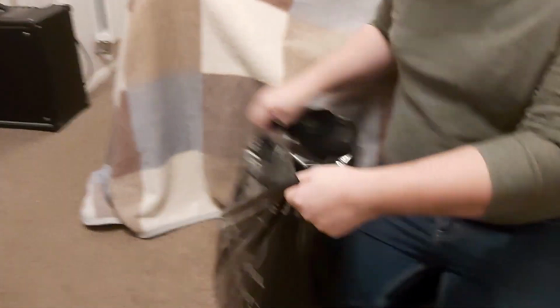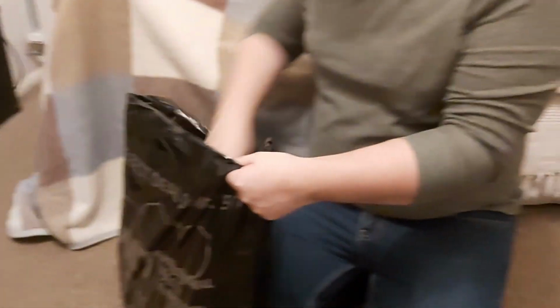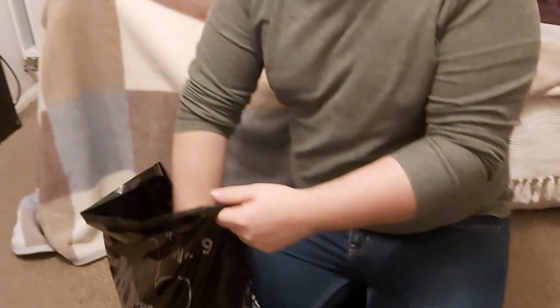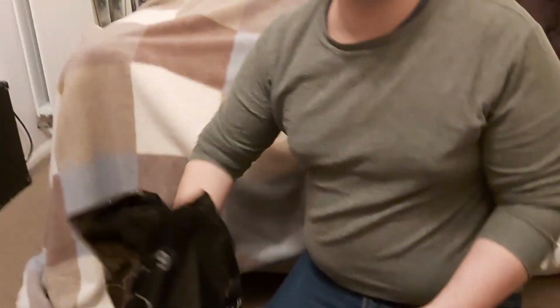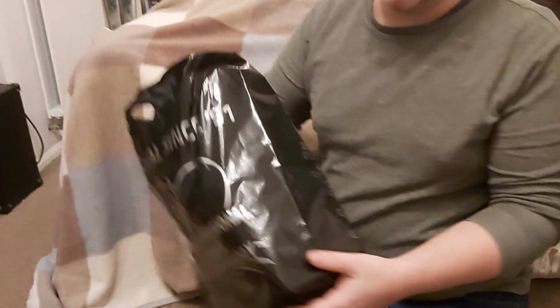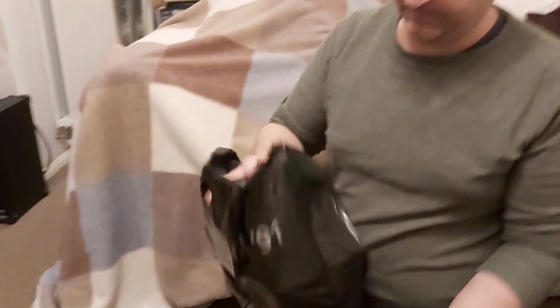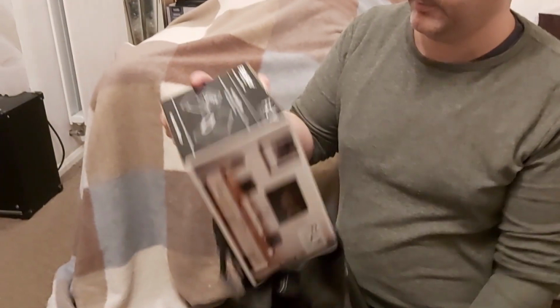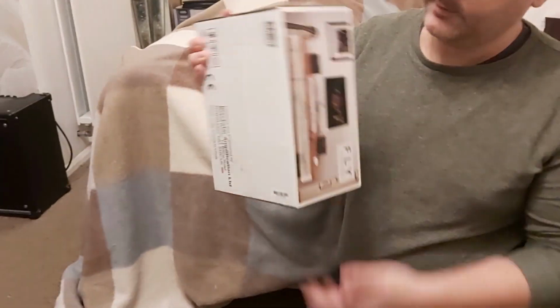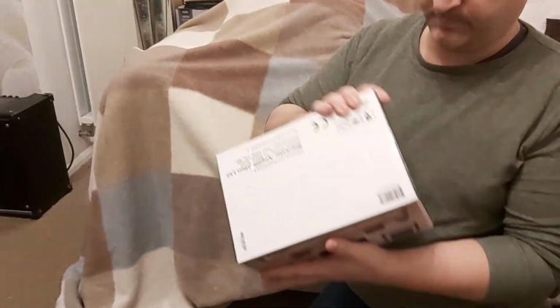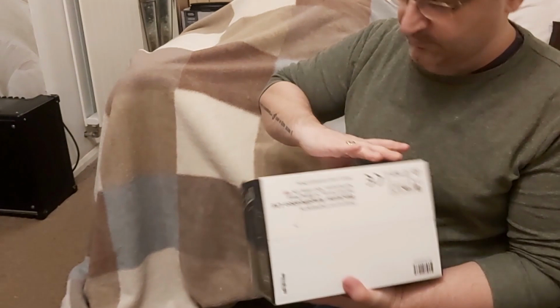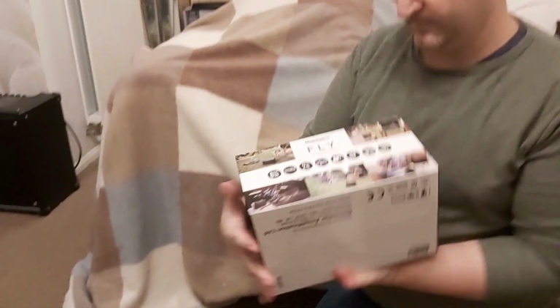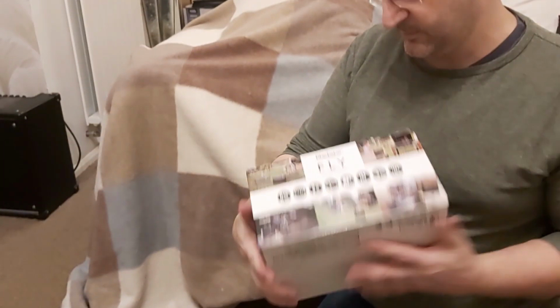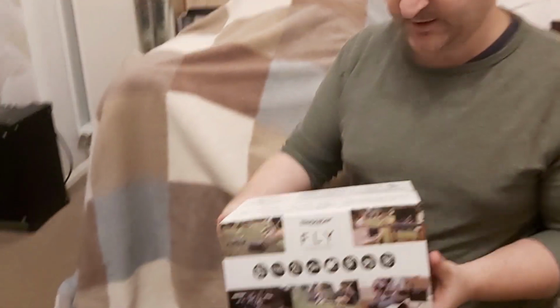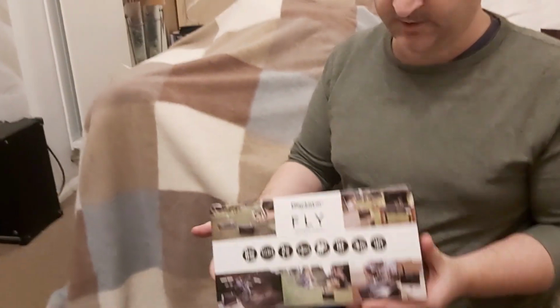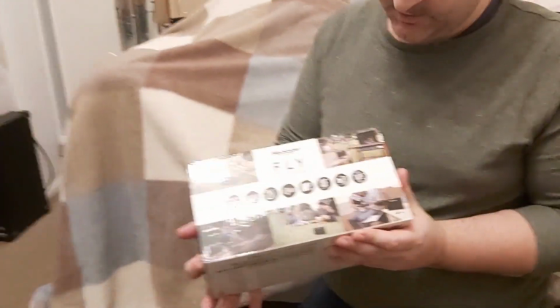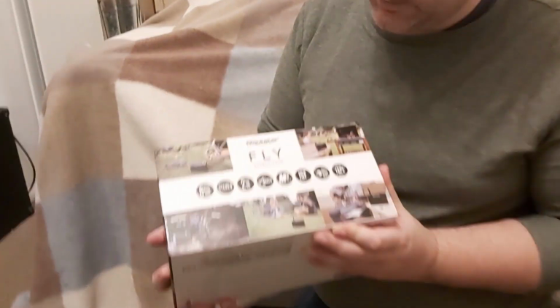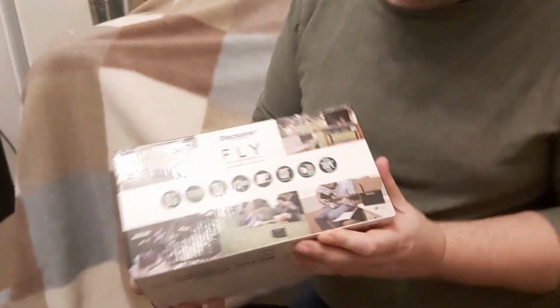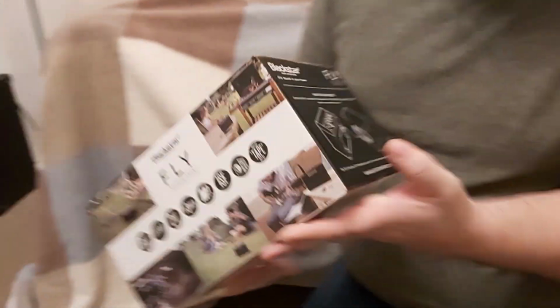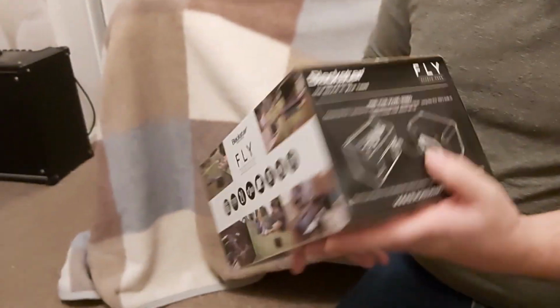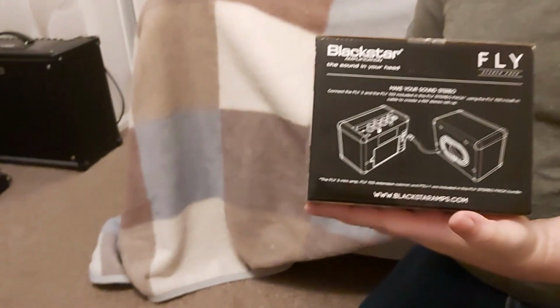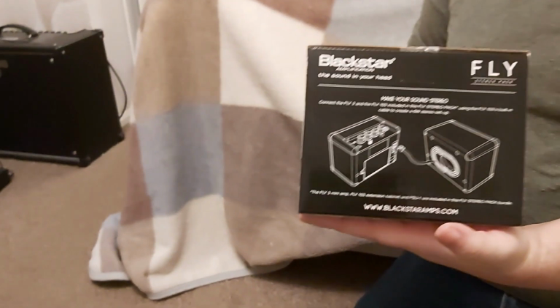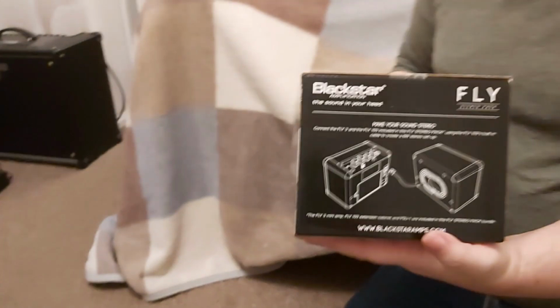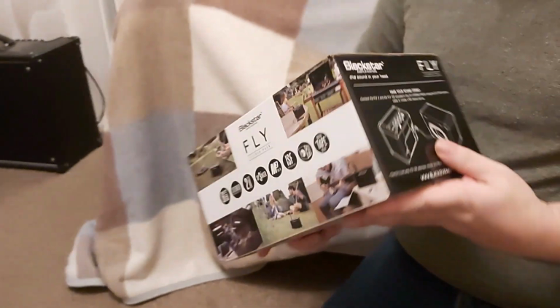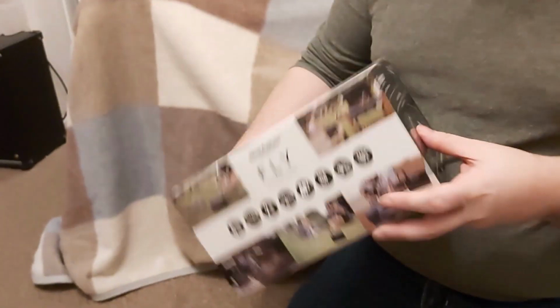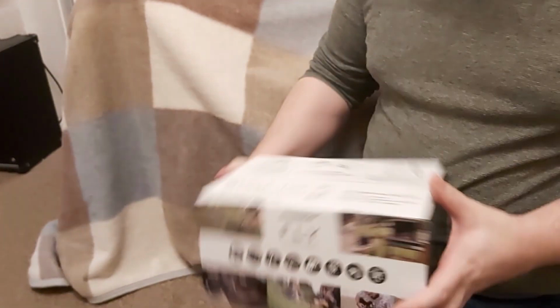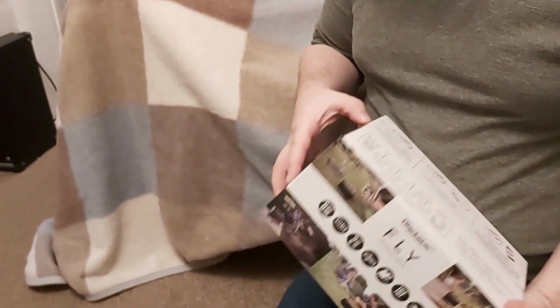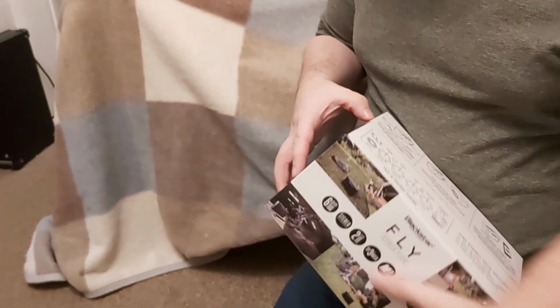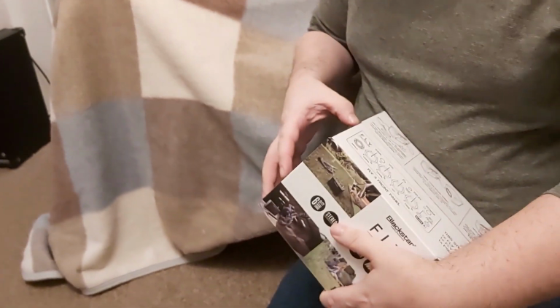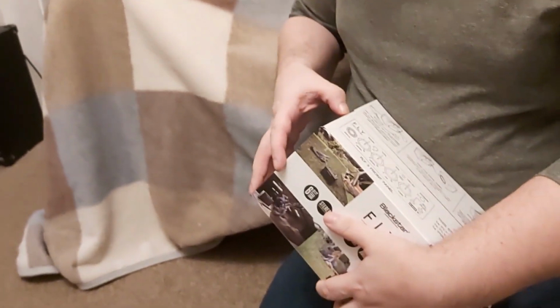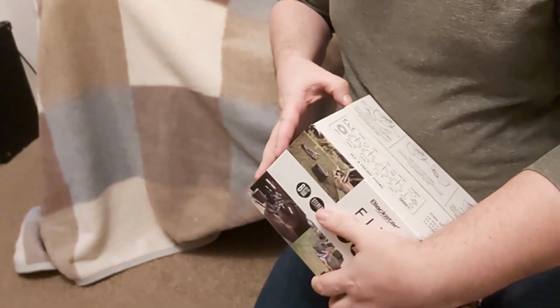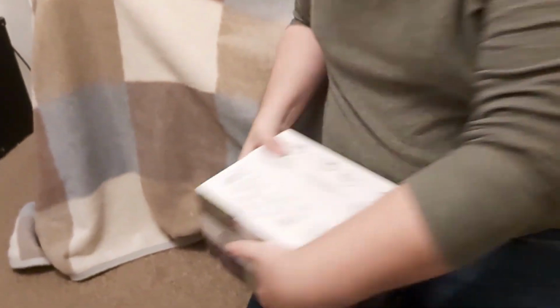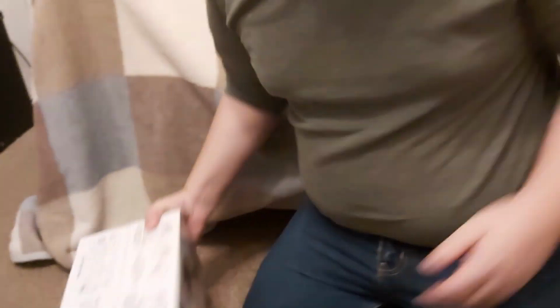We've got the Blackstar Fly with the separate speaker. Let's open it up — time for the unbox.